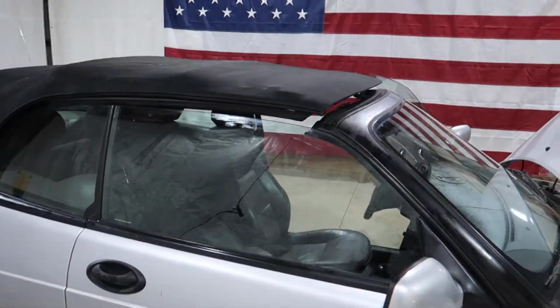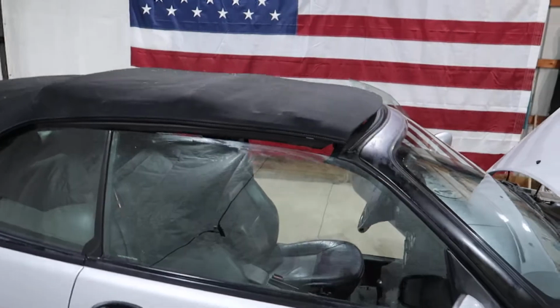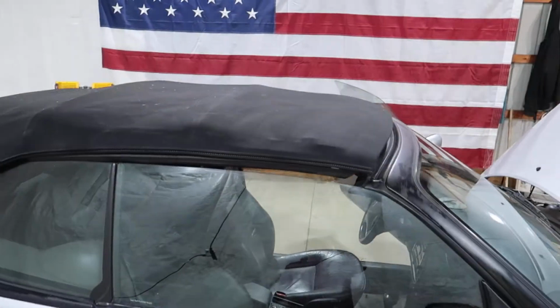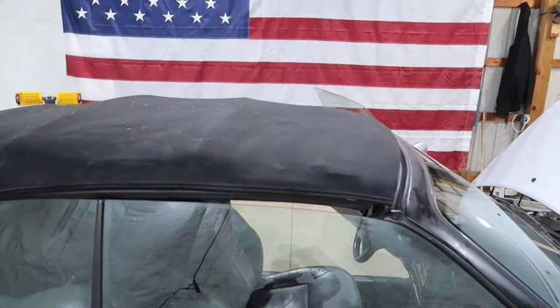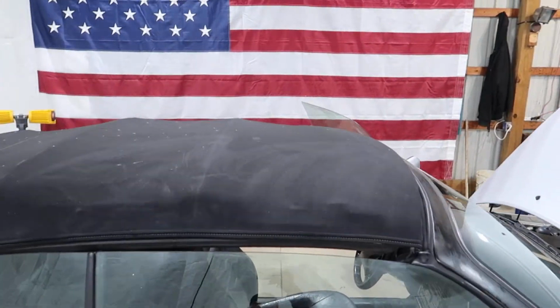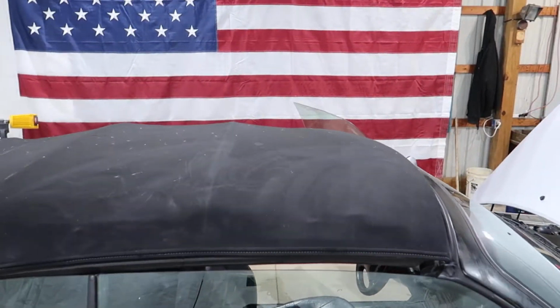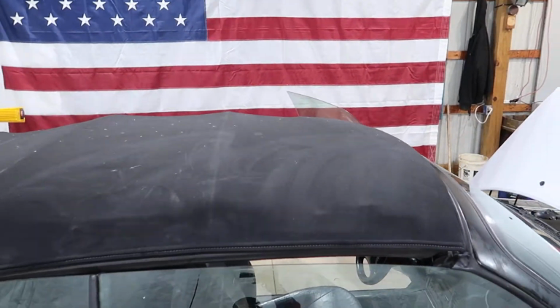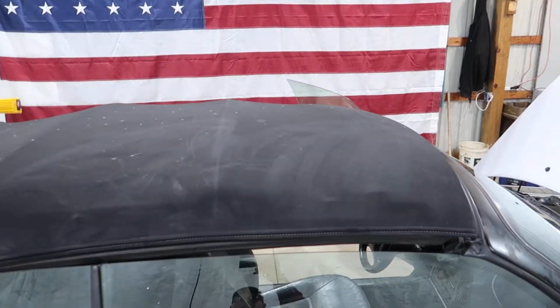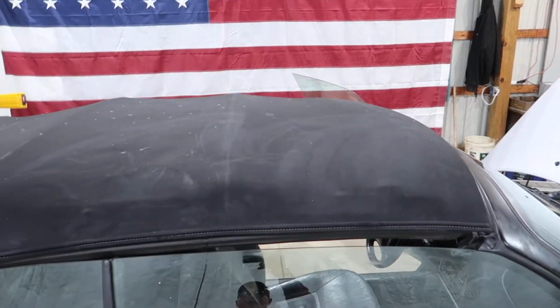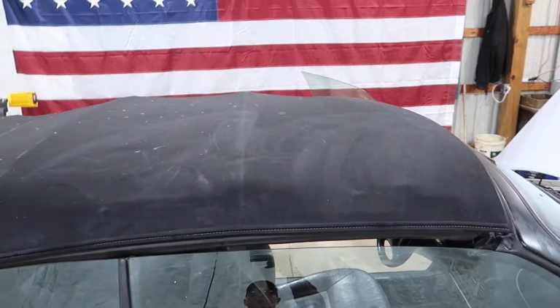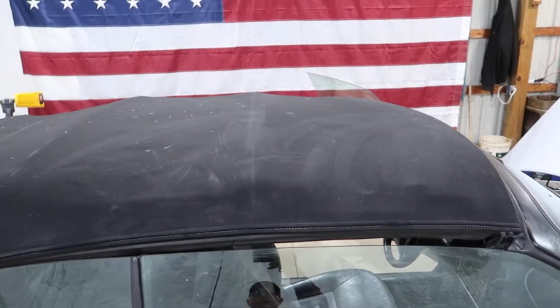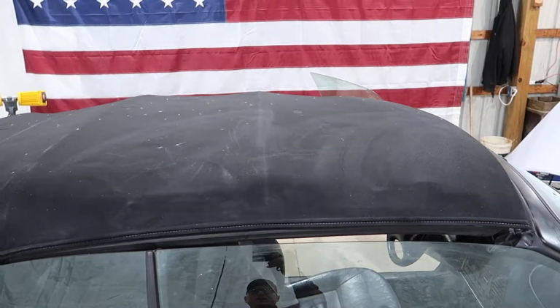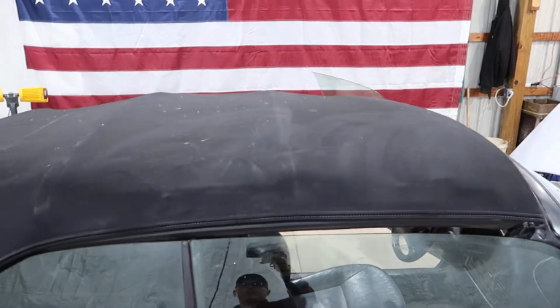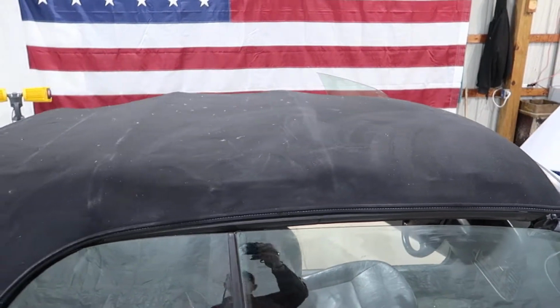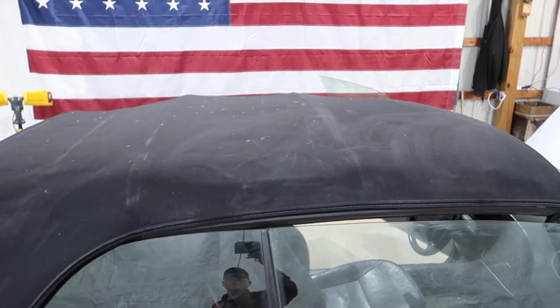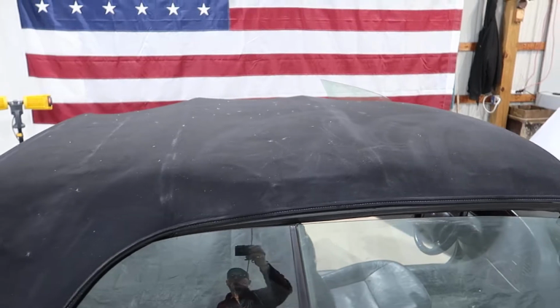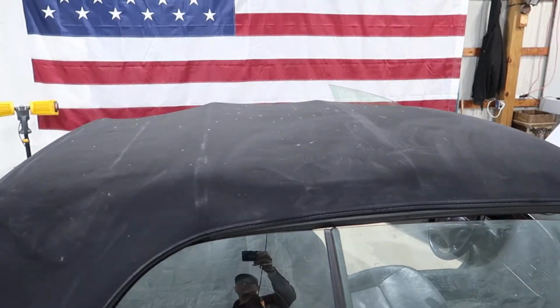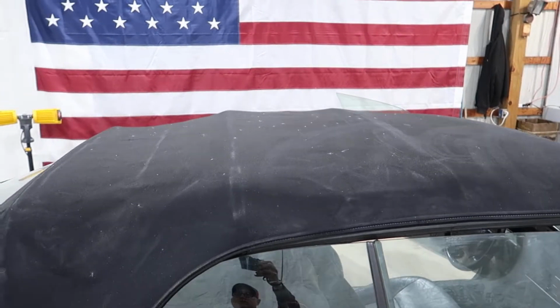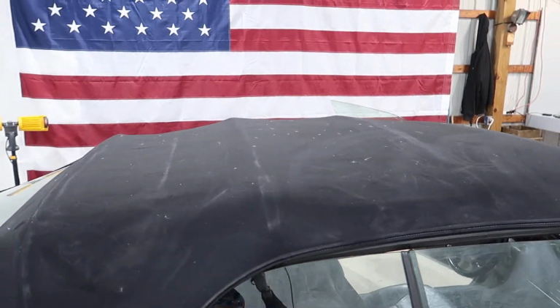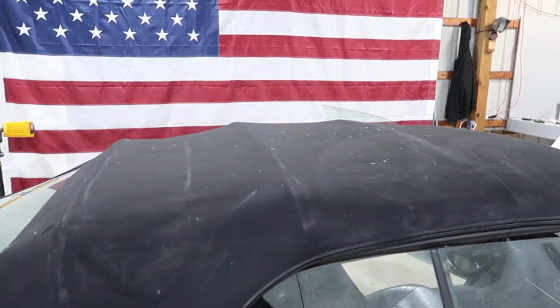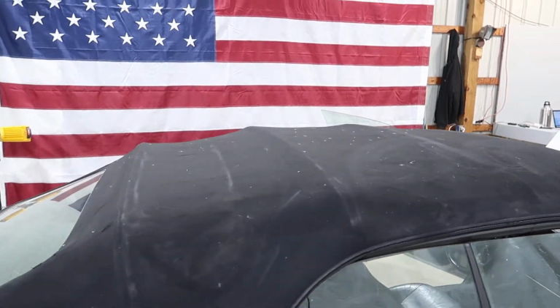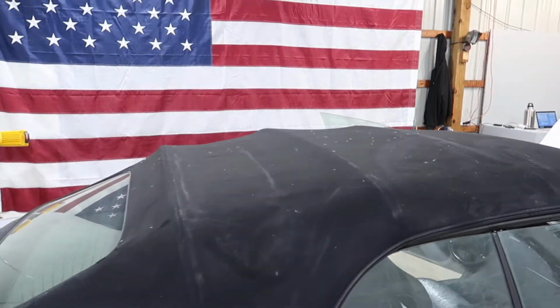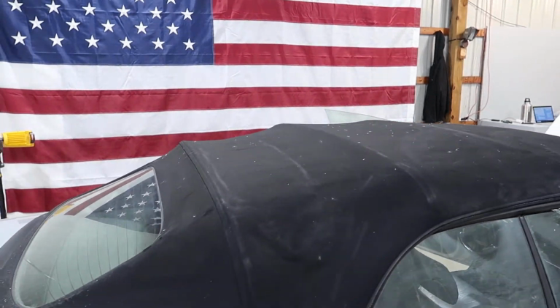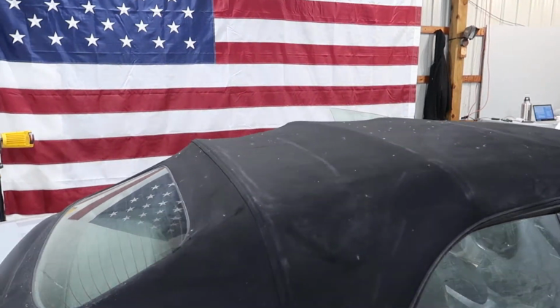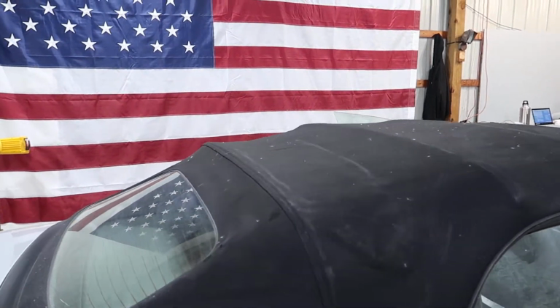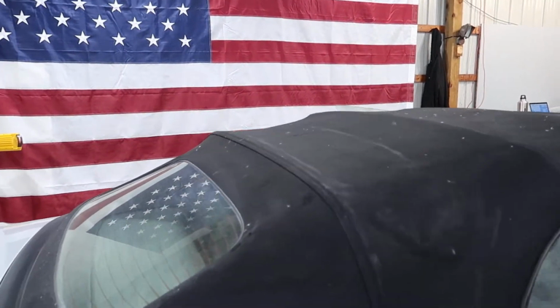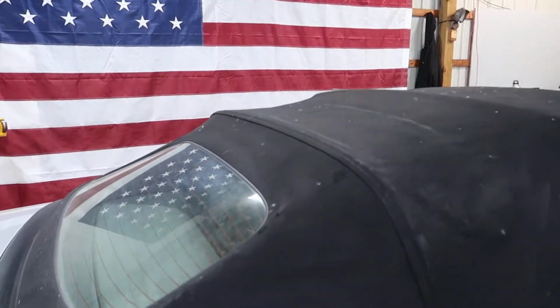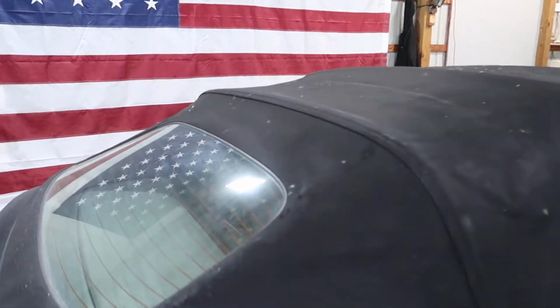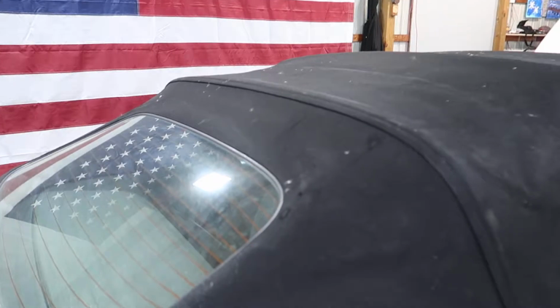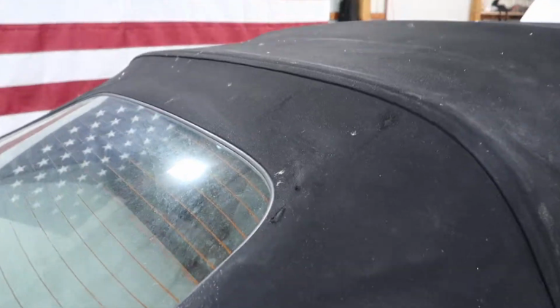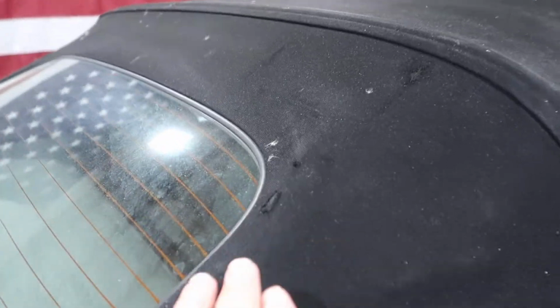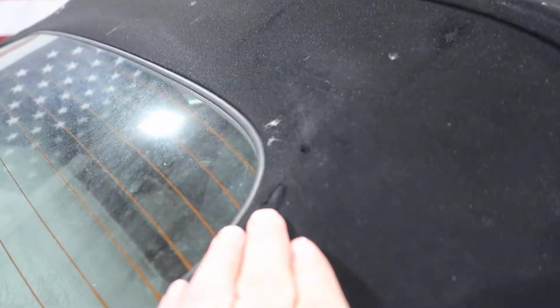The convertible top does not move. We believe the motor is bad, but we are going to be selling the top complete with the frame assembly. The only wear is right here.